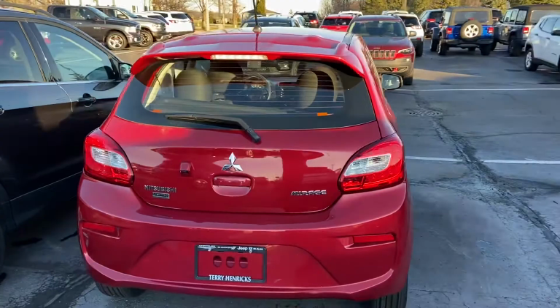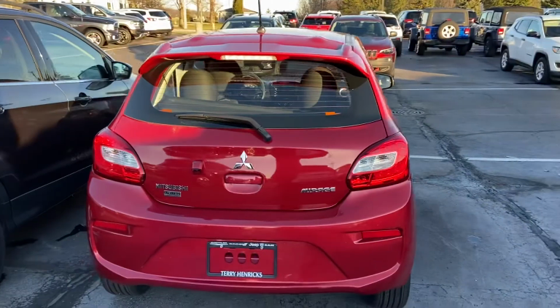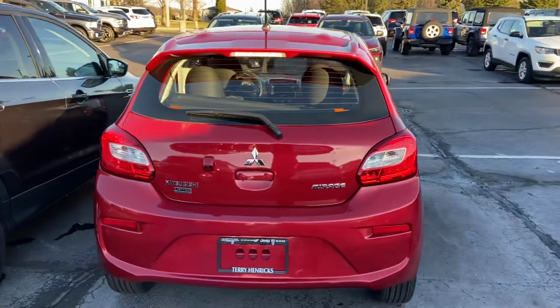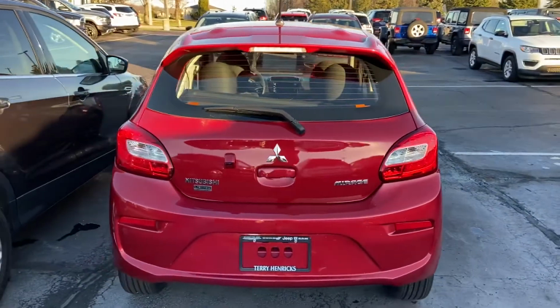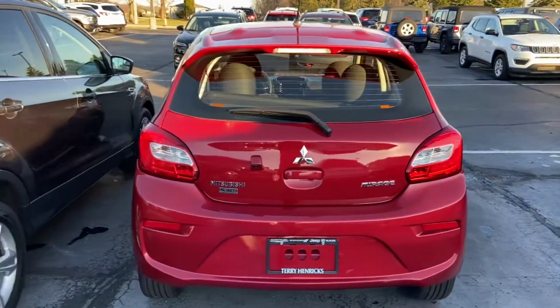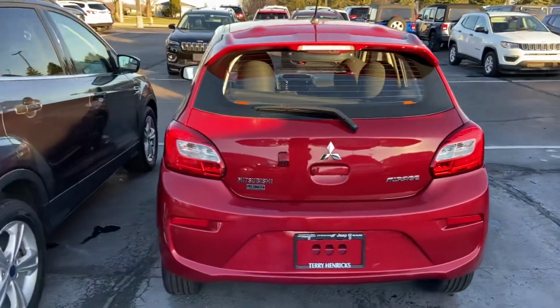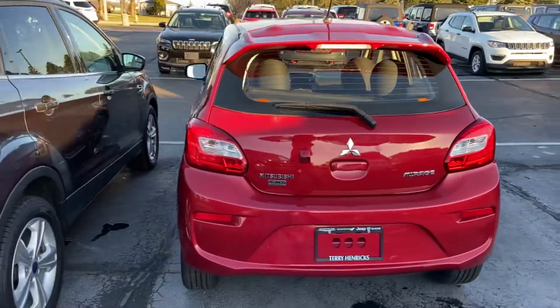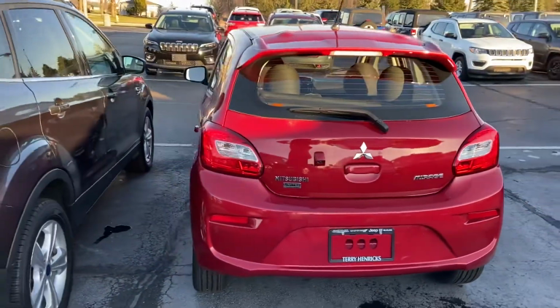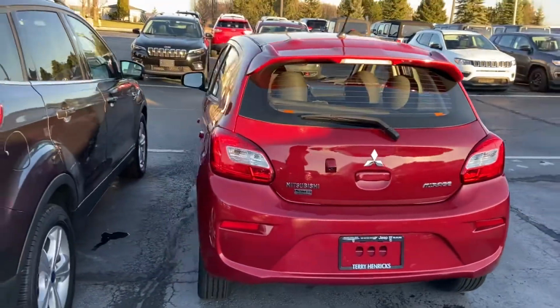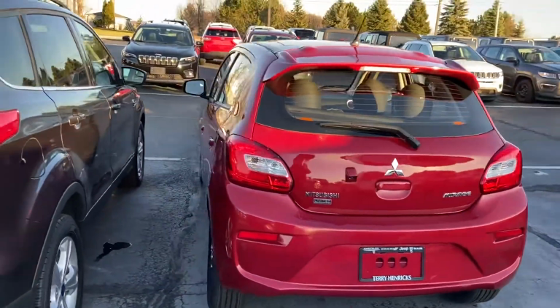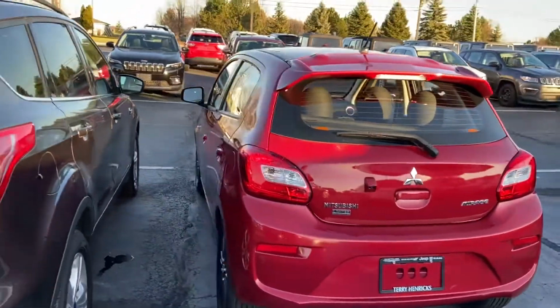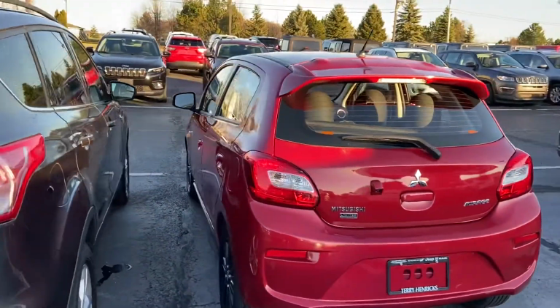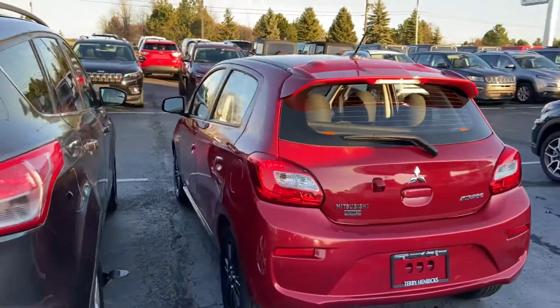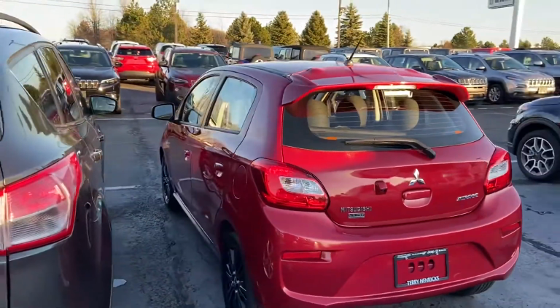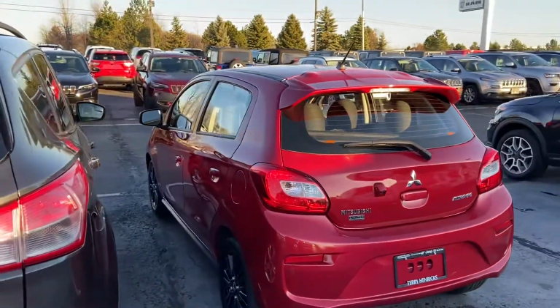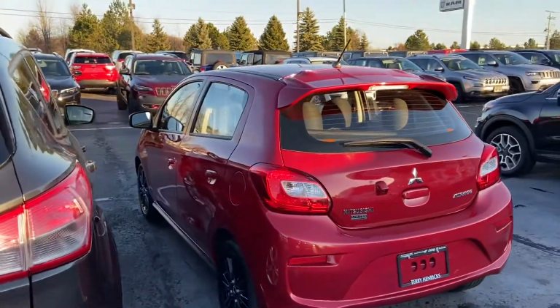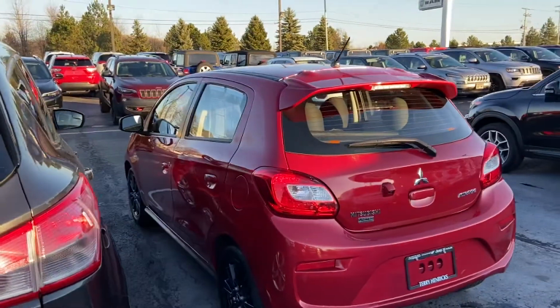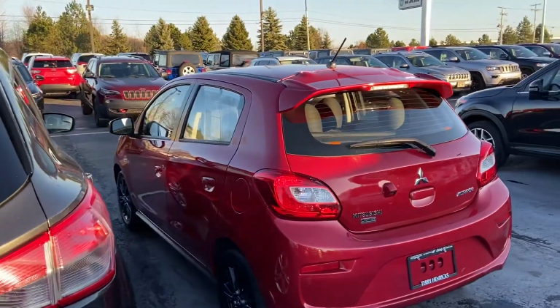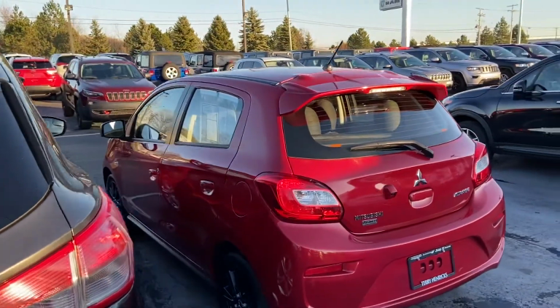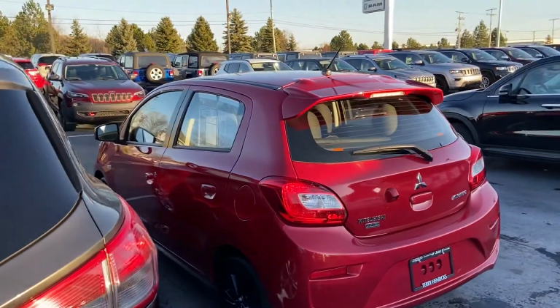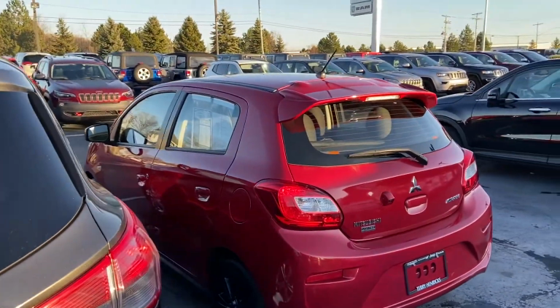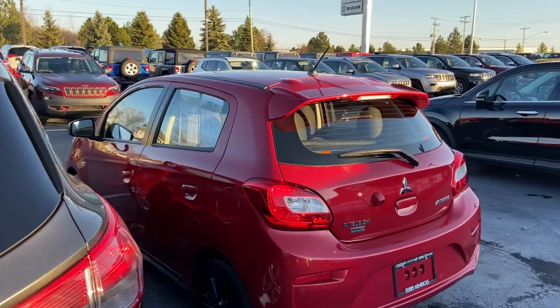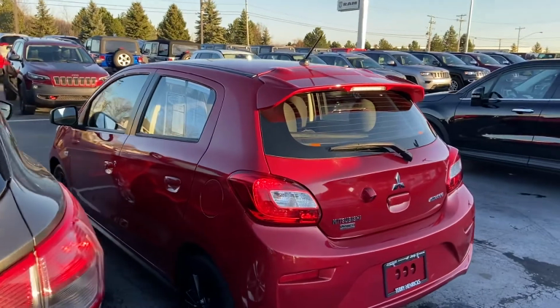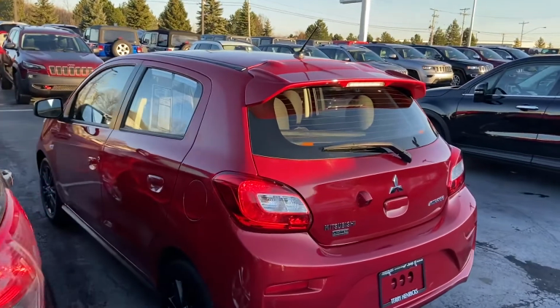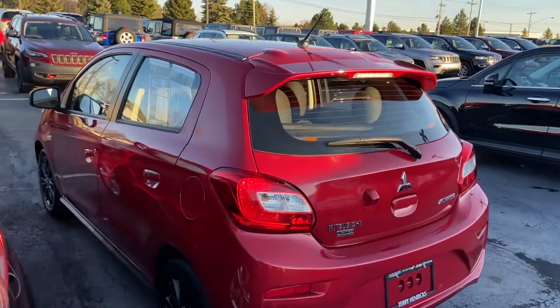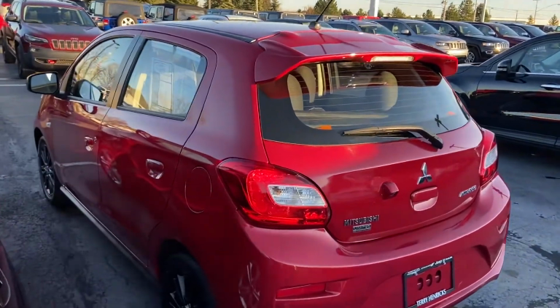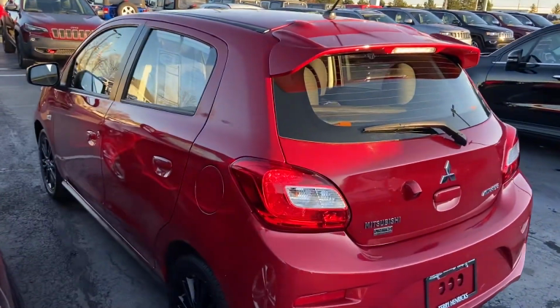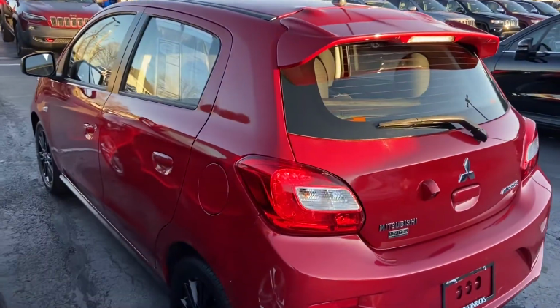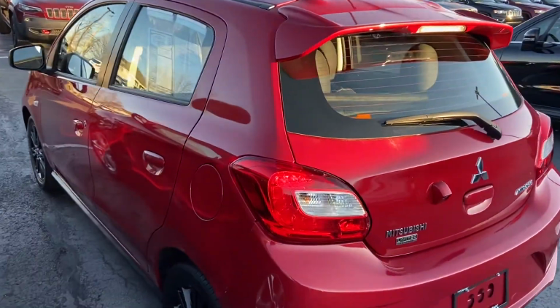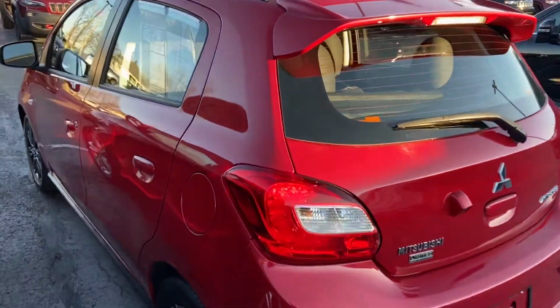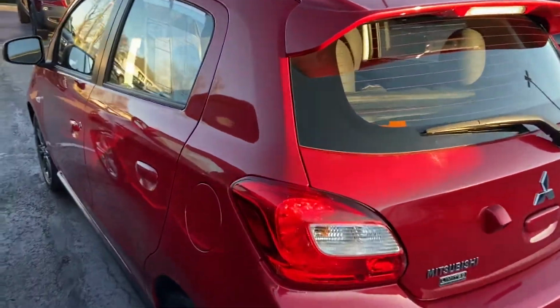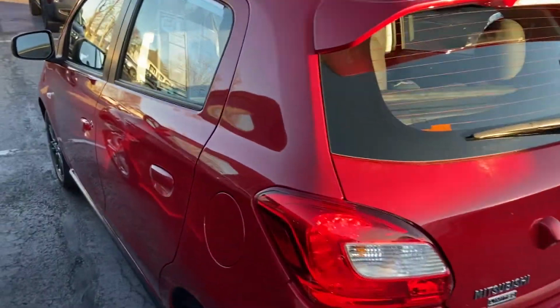As you can see, this is a smaller sedan, perfect for just a fuel-efficient, everyday A to B kind of driver.